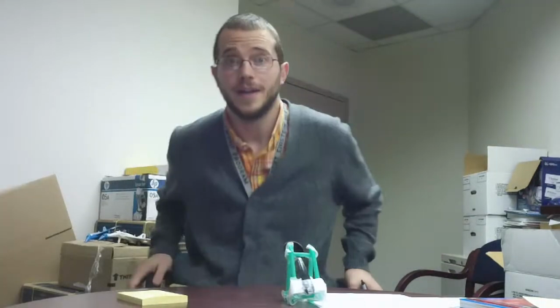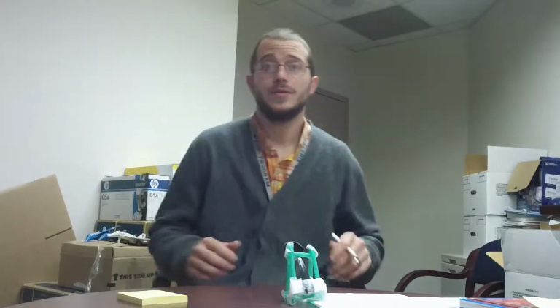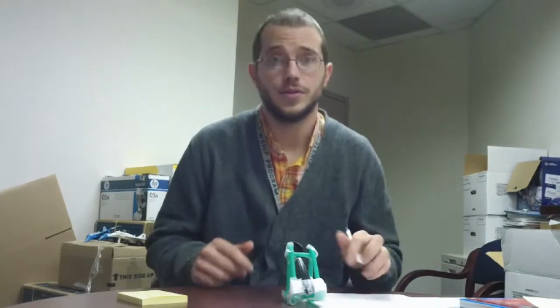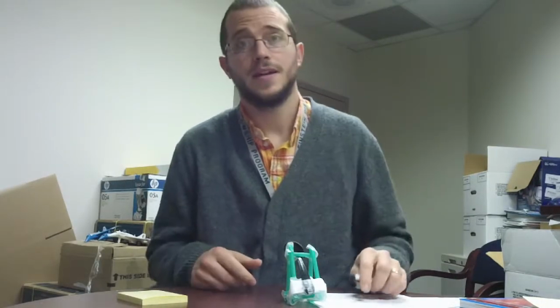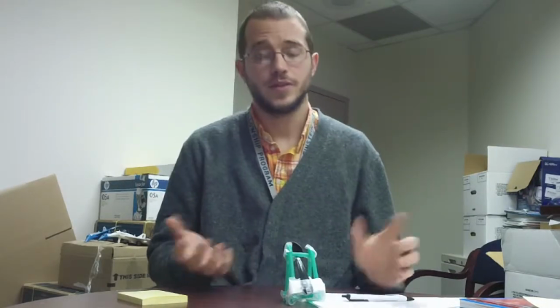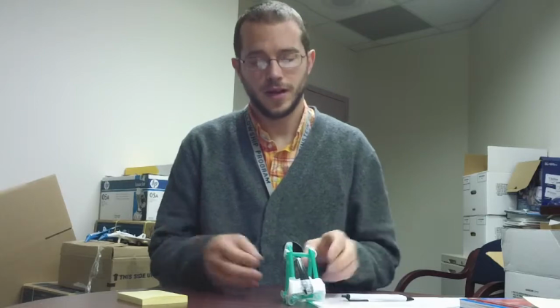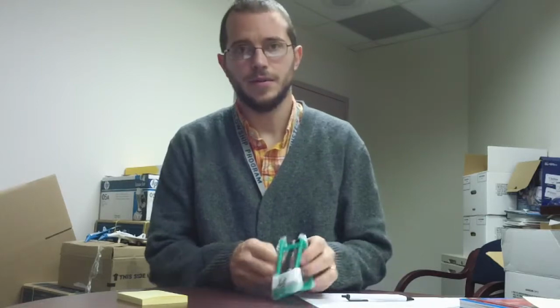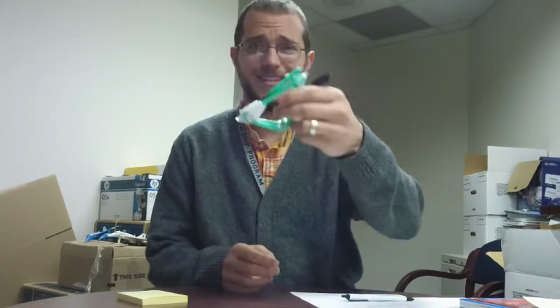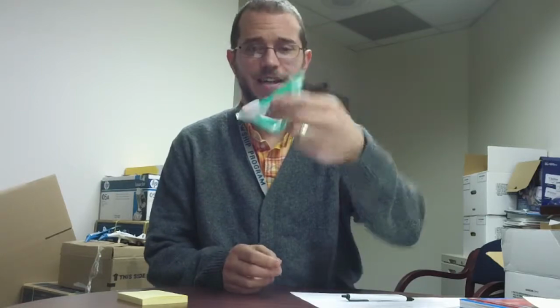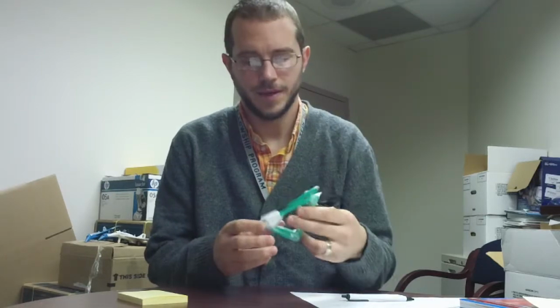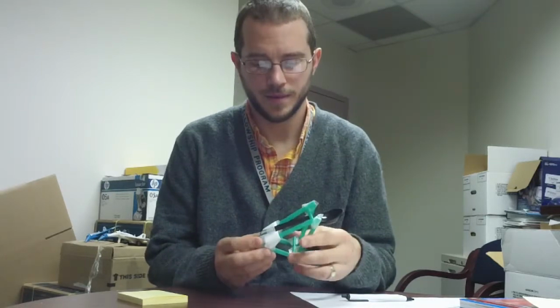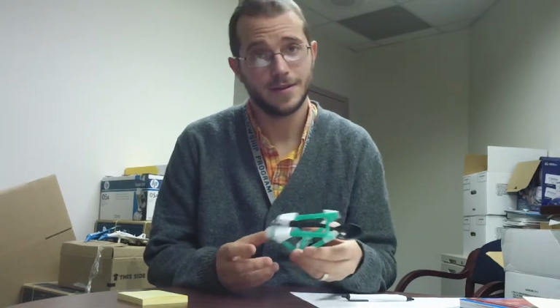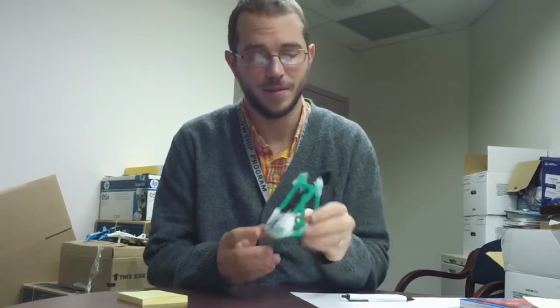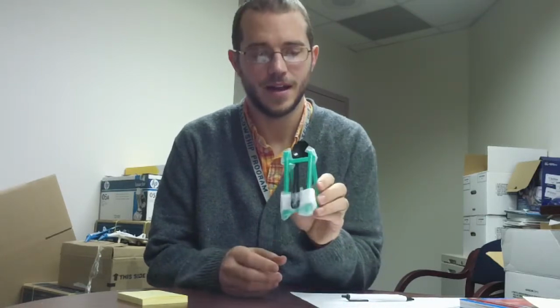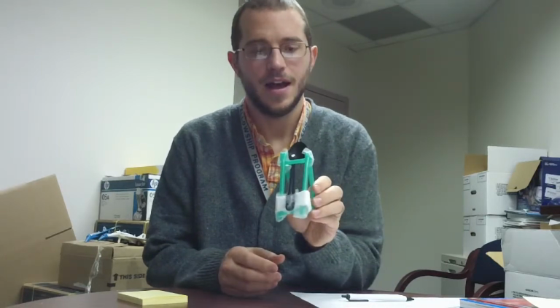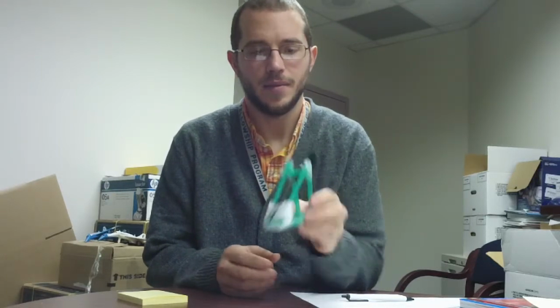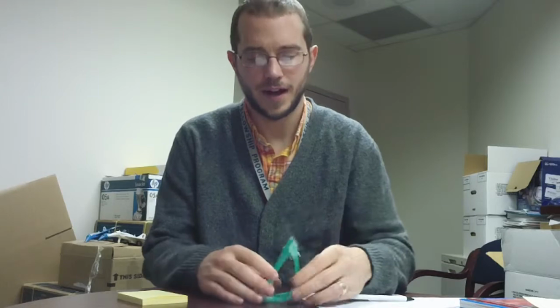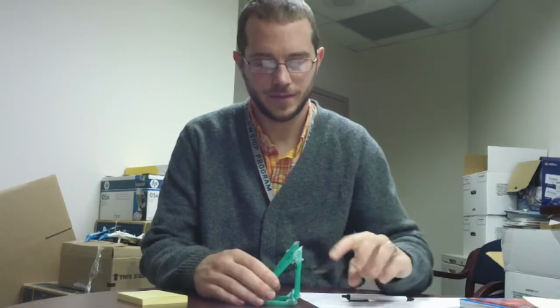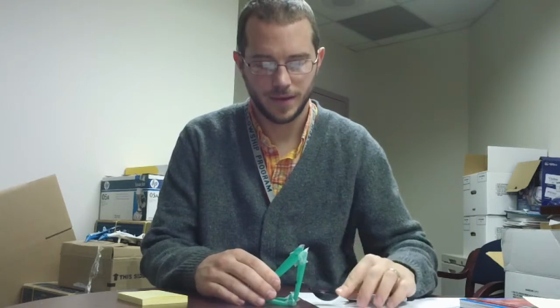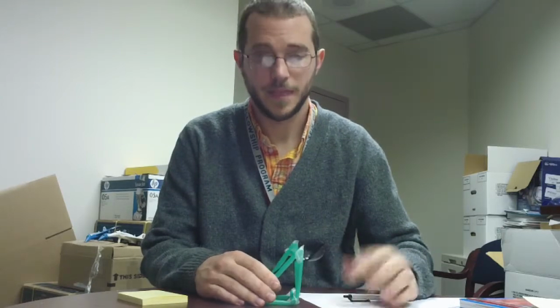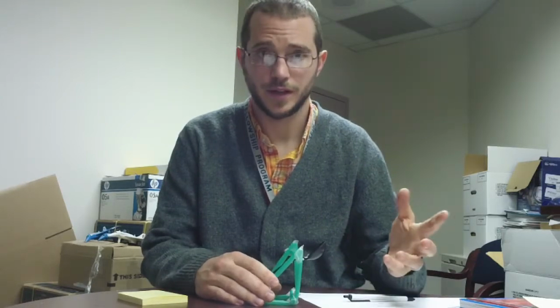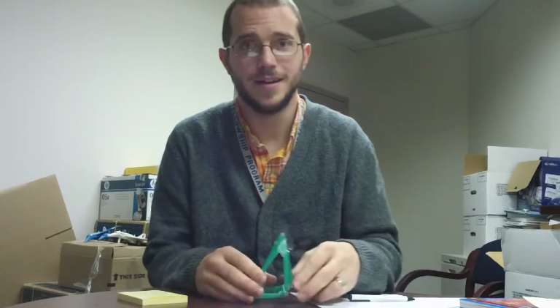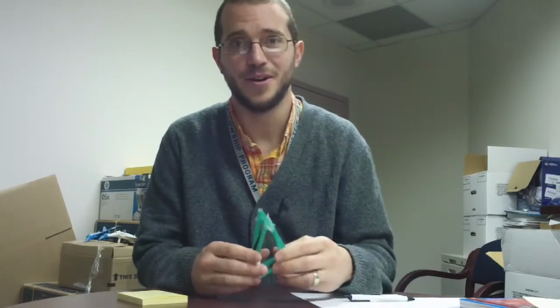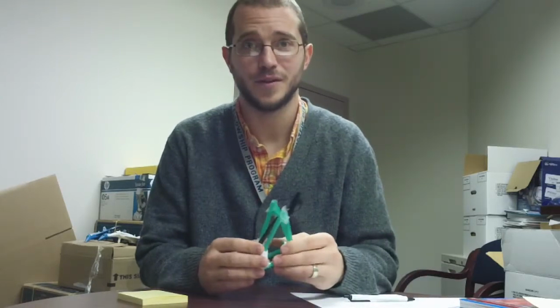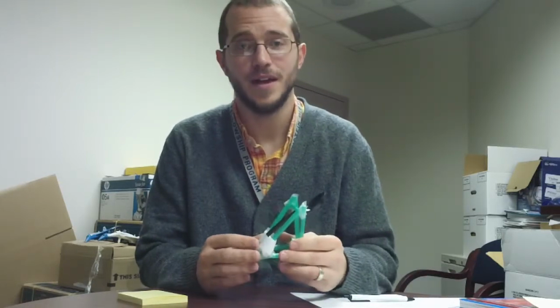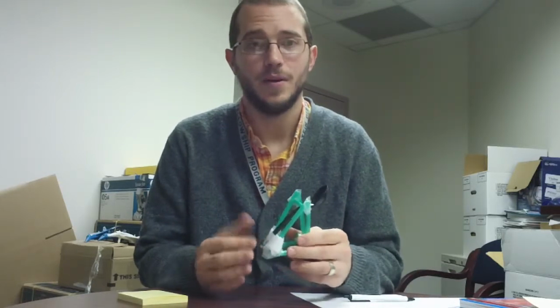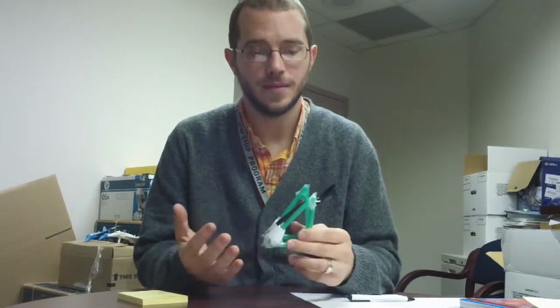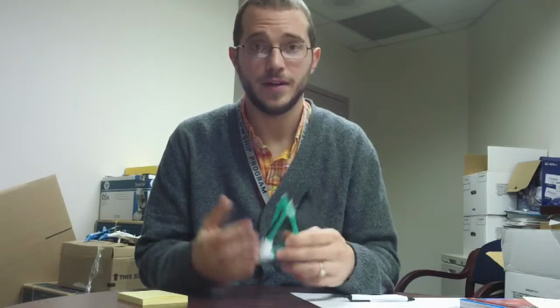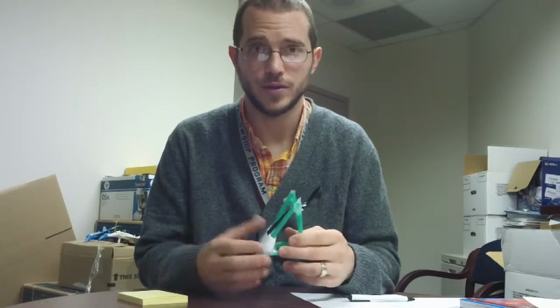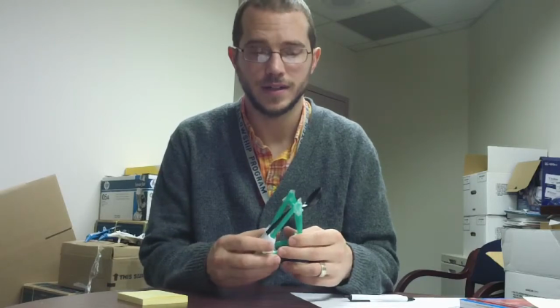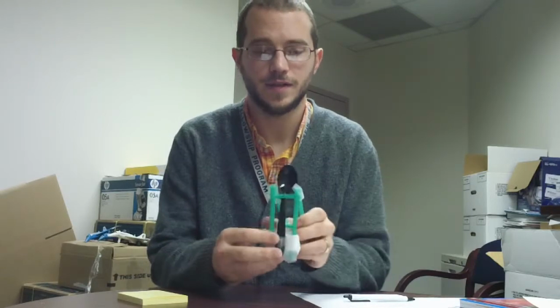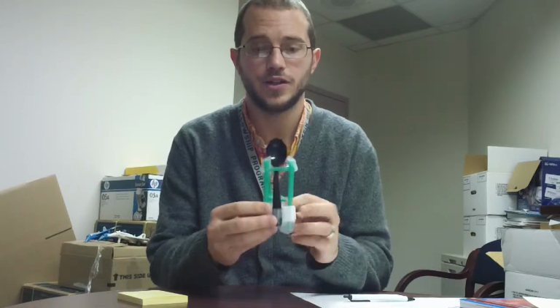Okay, catapult troubleshooting. So you have a catapult — maybe it's prettier than mine, maybe it's not — and it fires. That's good. If you already have the first step, what you're thinking about now that you're troubleshooting is: is it firing straight?